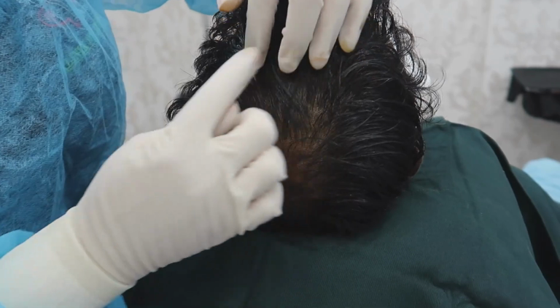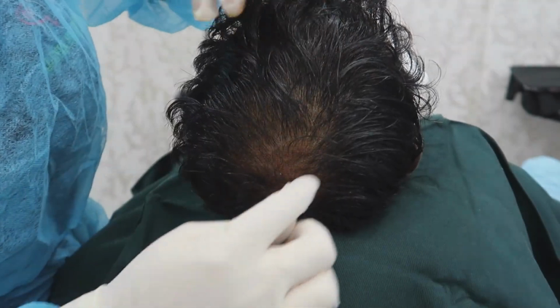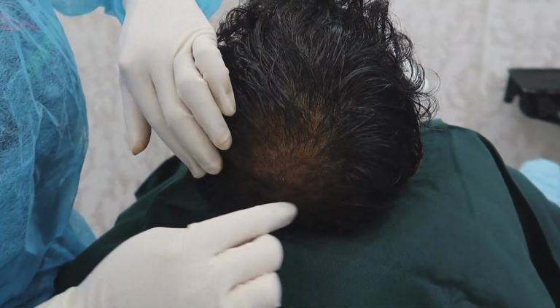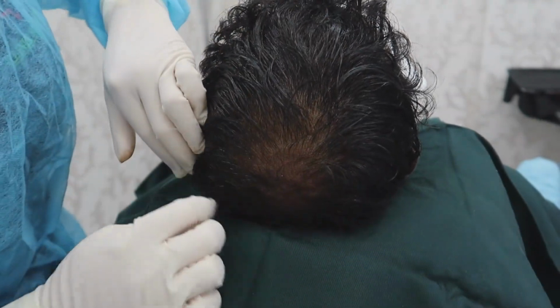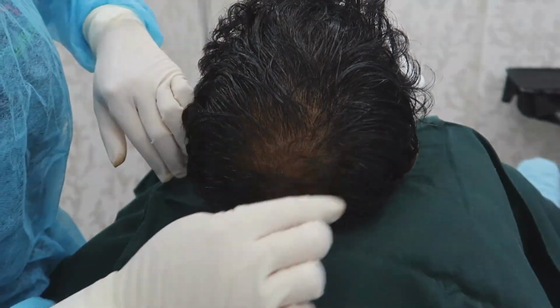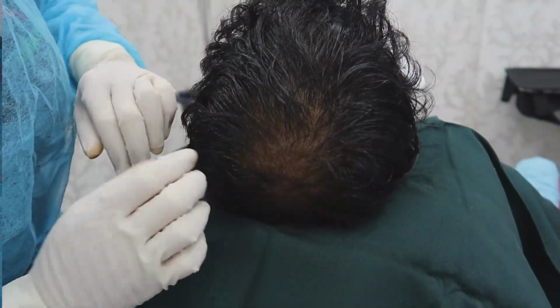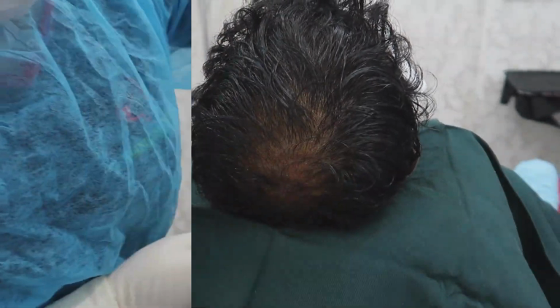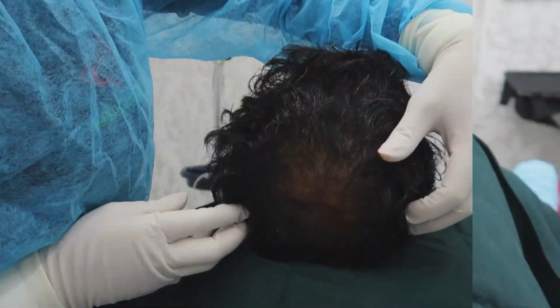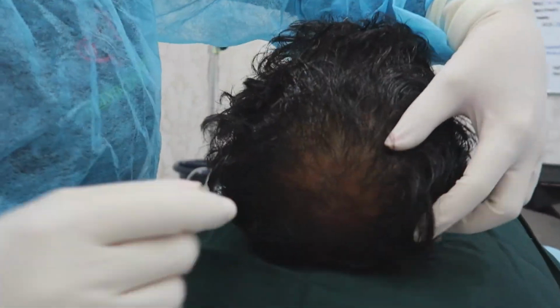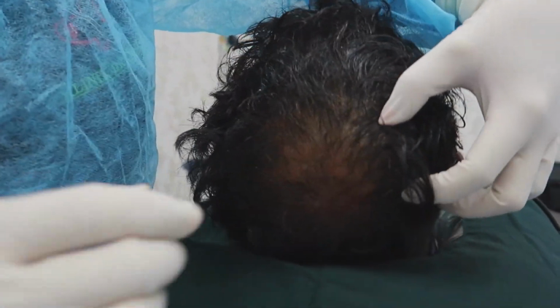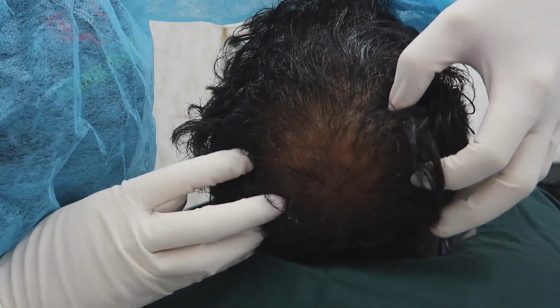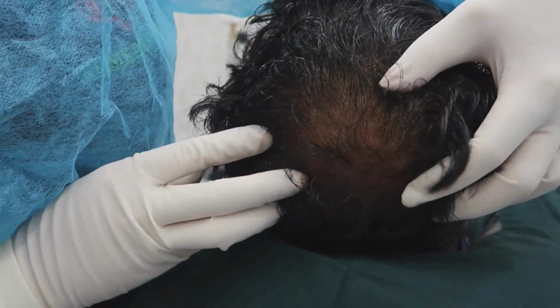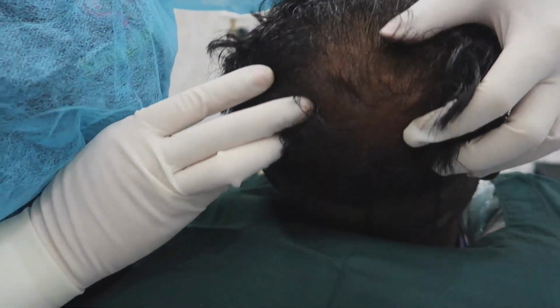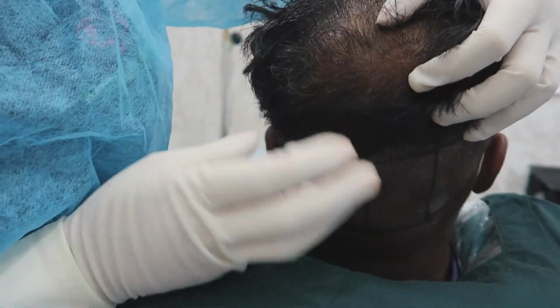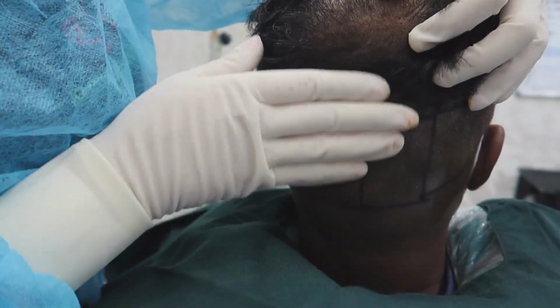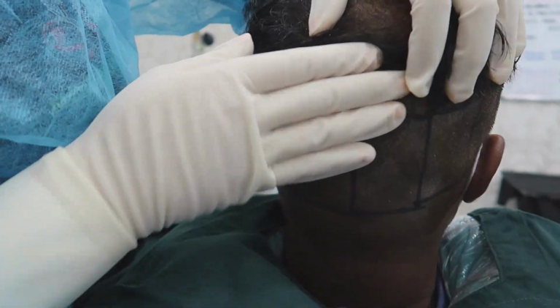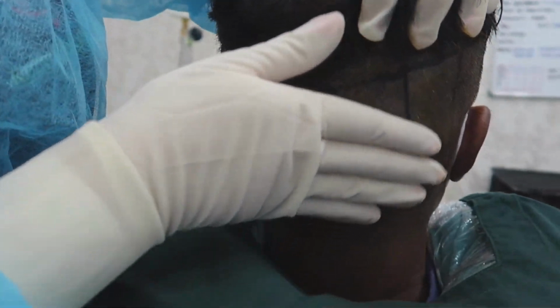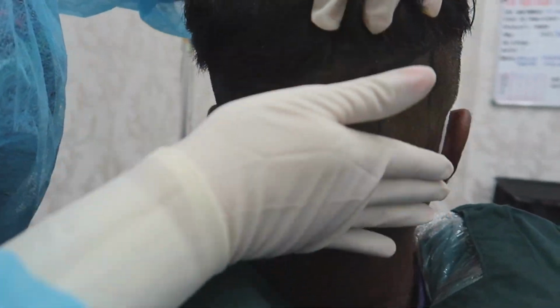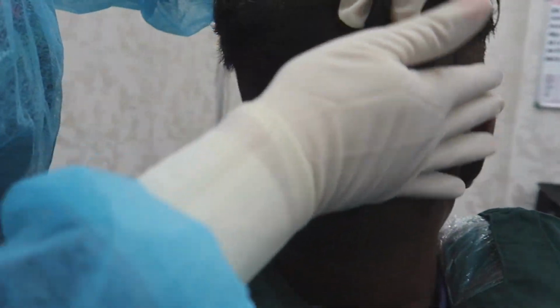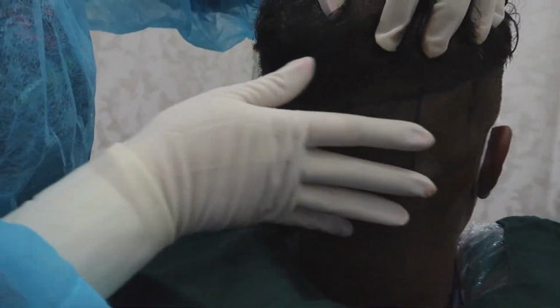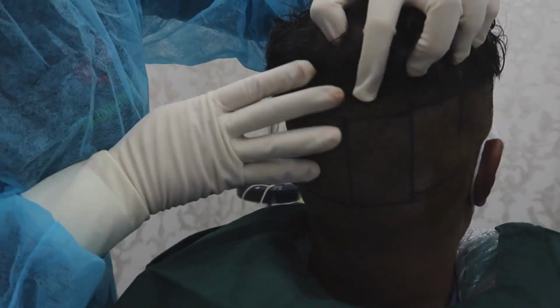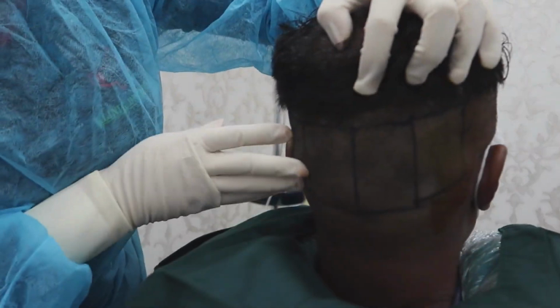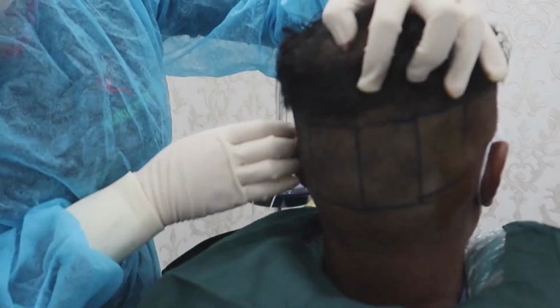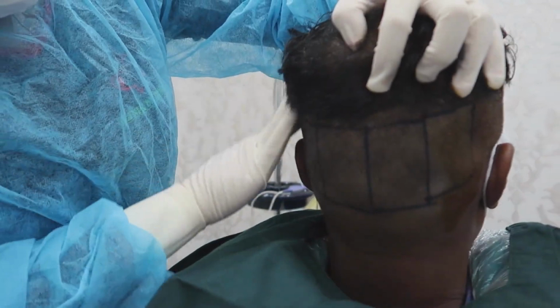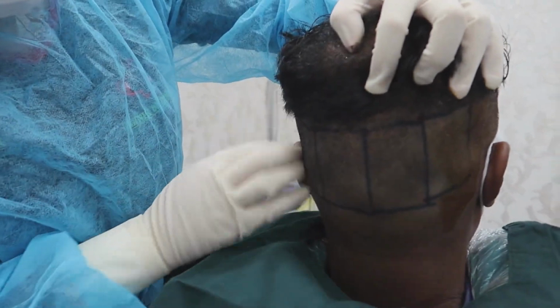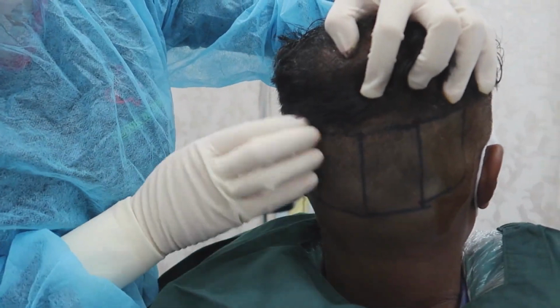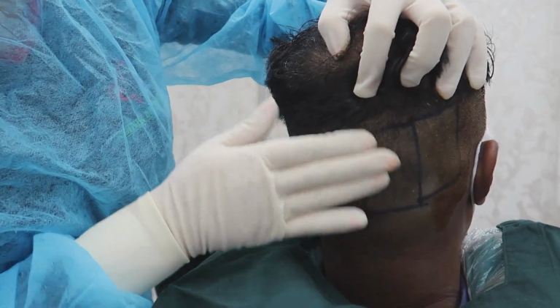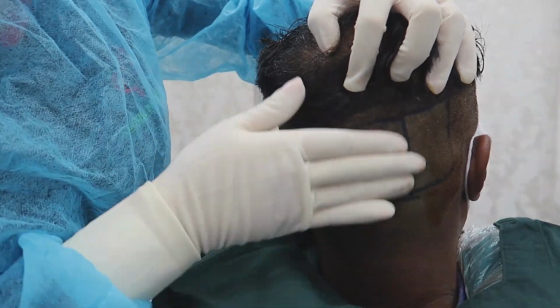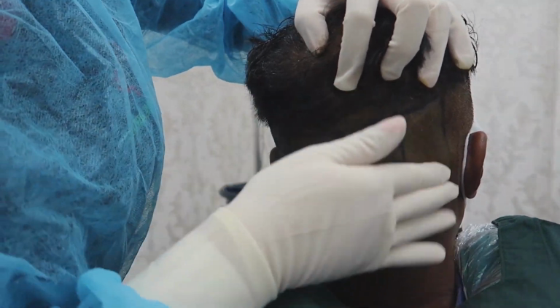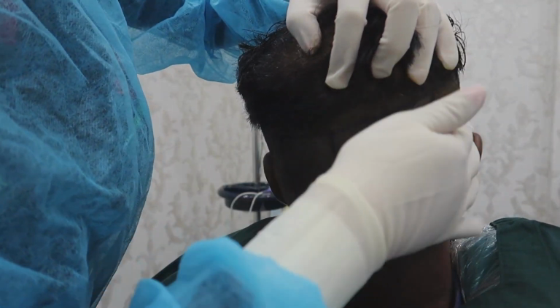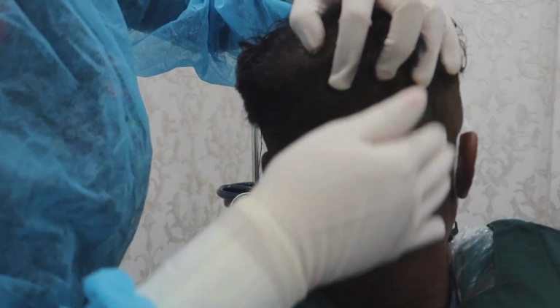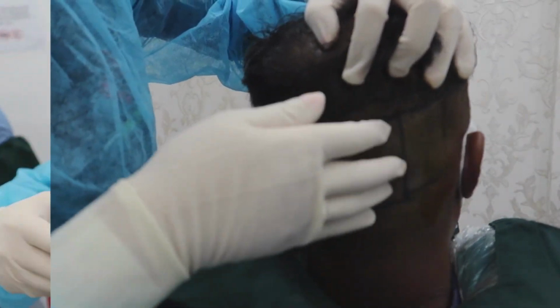Nobody will even know that you have done a hair restoration. Today this will be partly shaven. We will shave the back here. We're not going to put anything in the temple area because everything looks very normal and looks good.